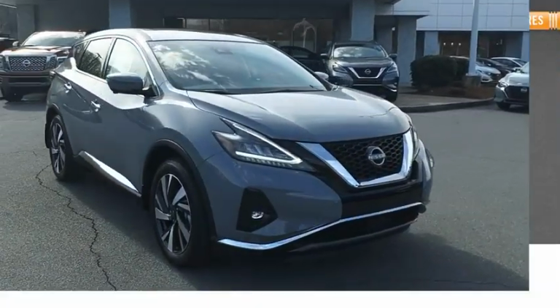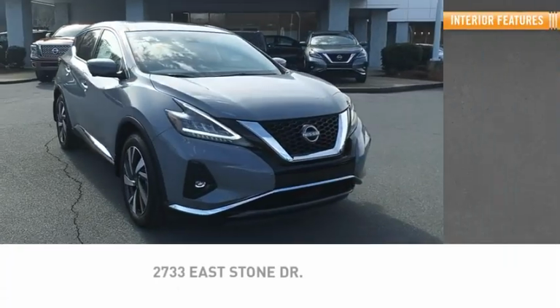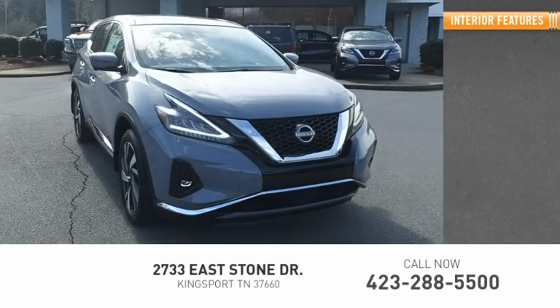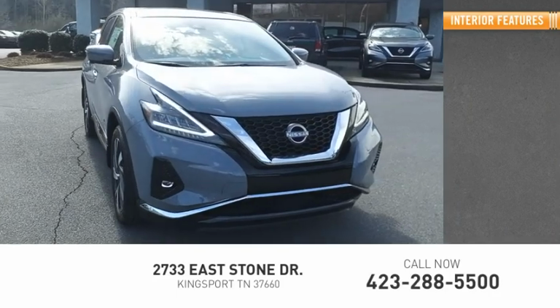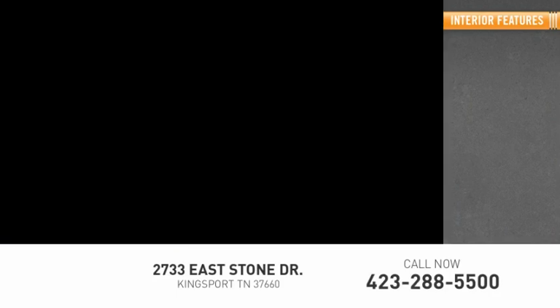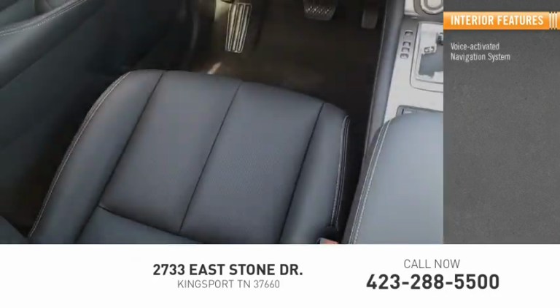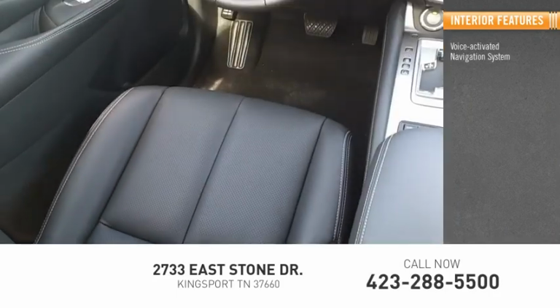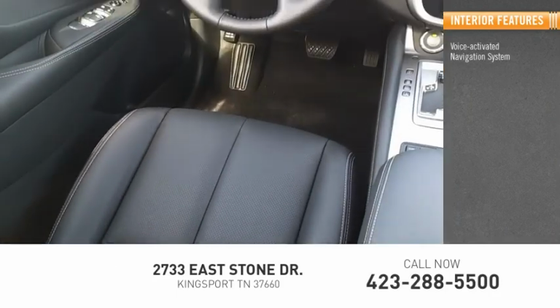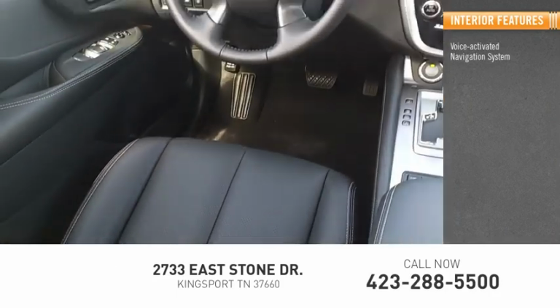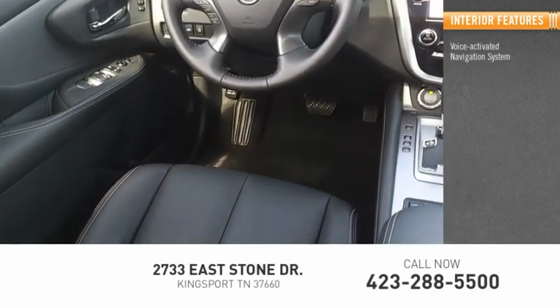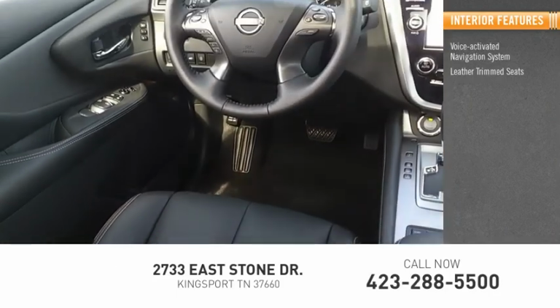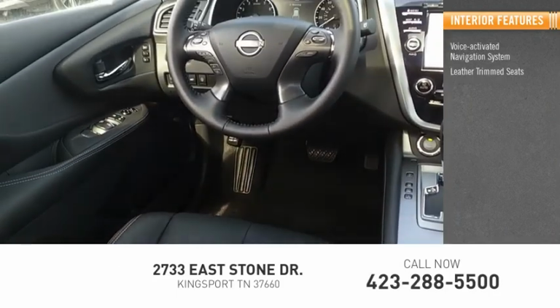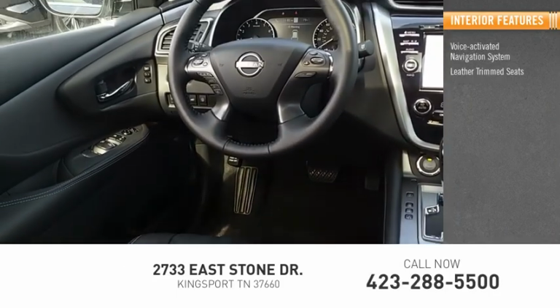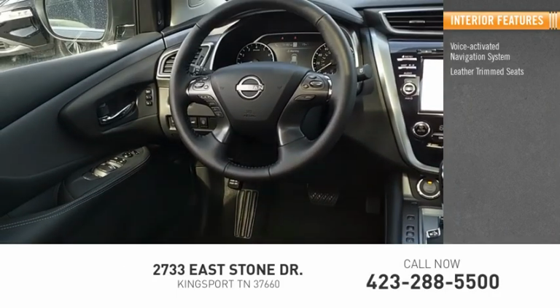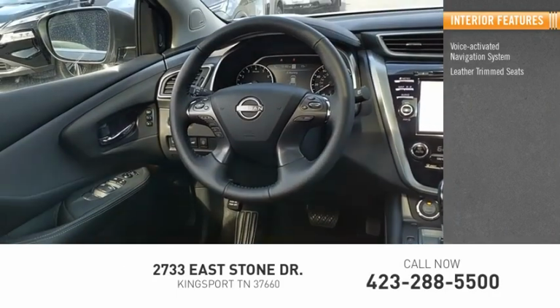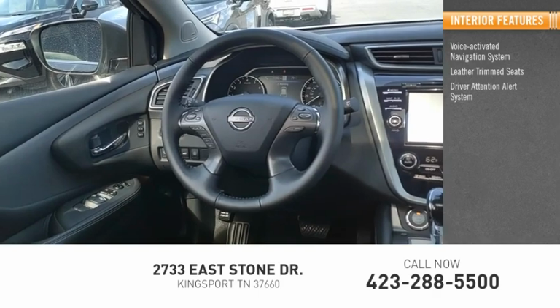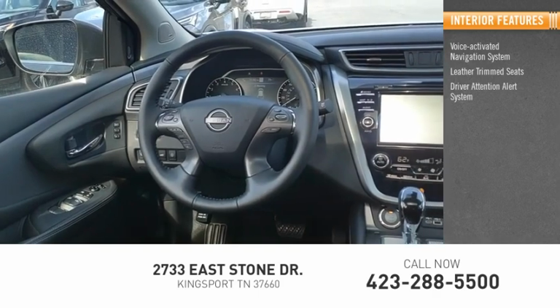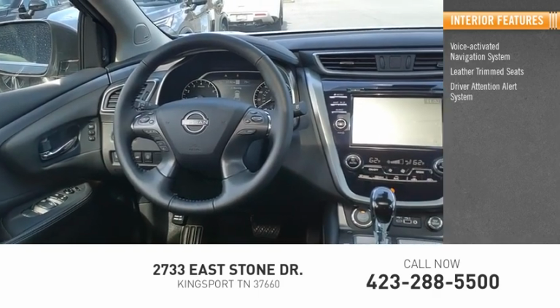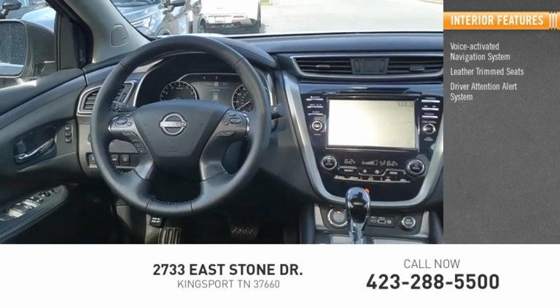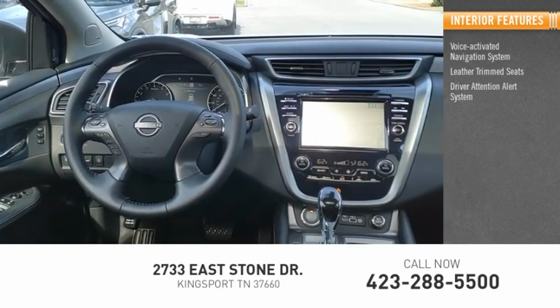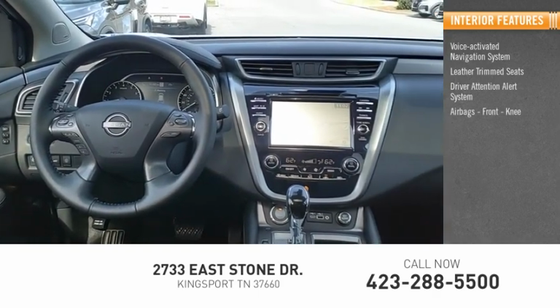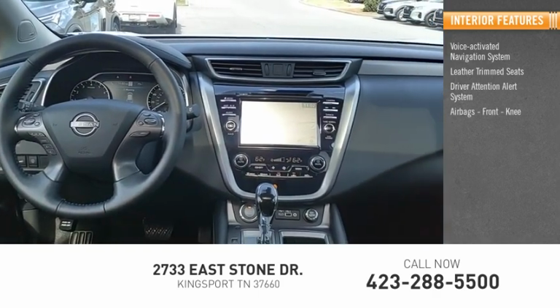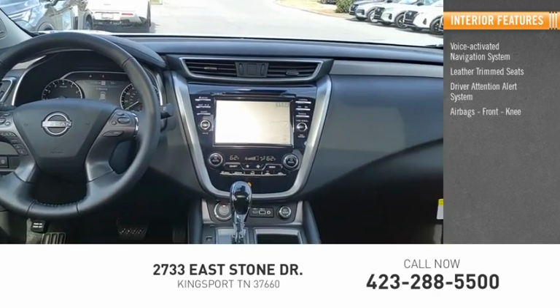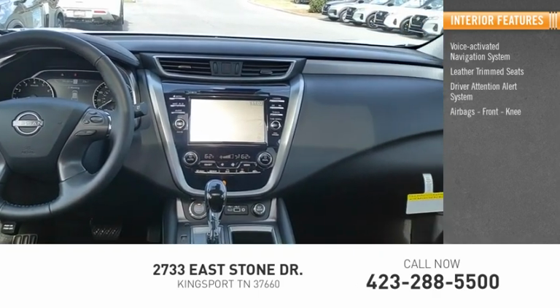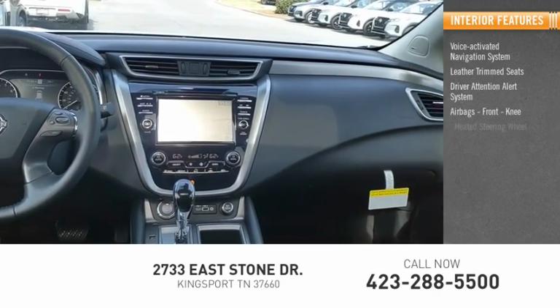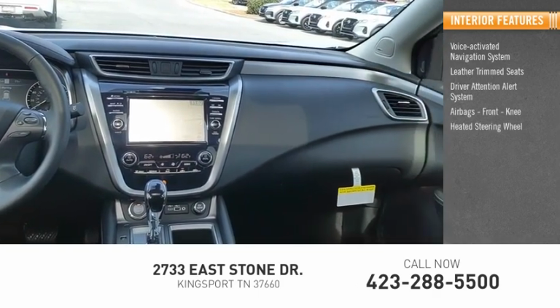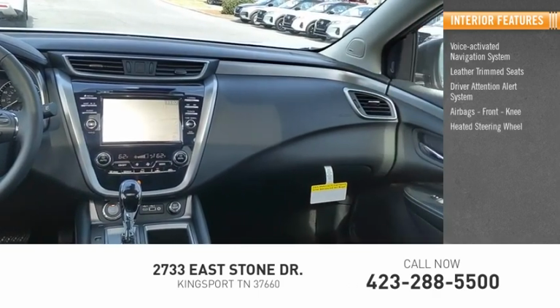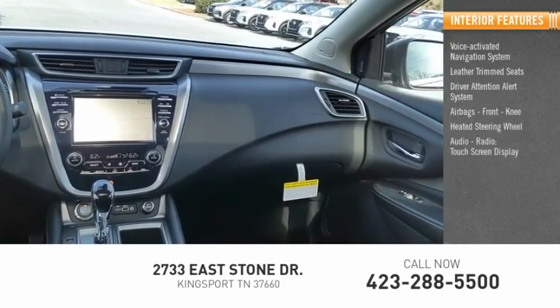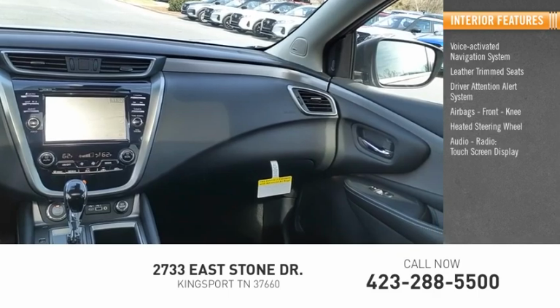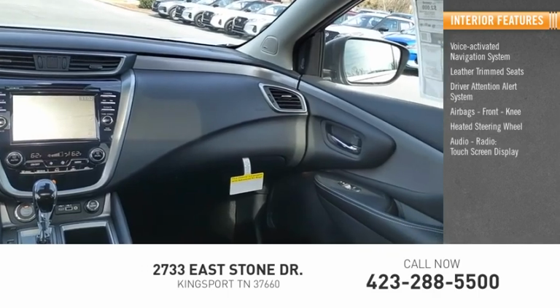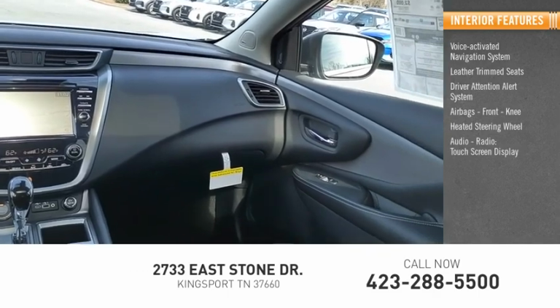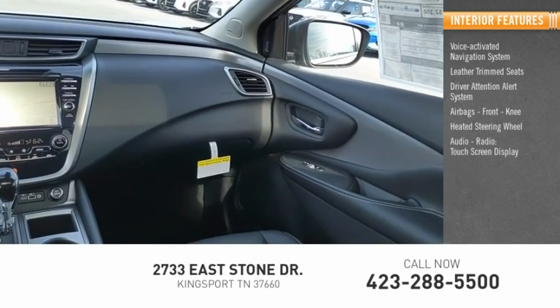Inside you'll find a voice-activated navigation system, leather trim seats, driver attention alert system, airbags, front knee airbag, heated steering wheel, audio radio, and touchscreen display.